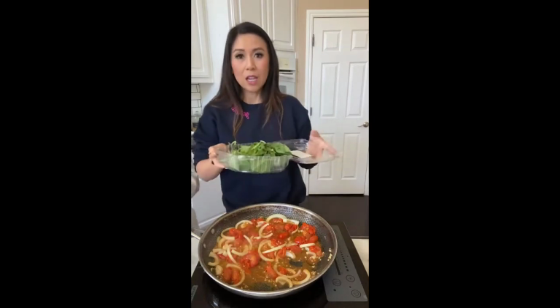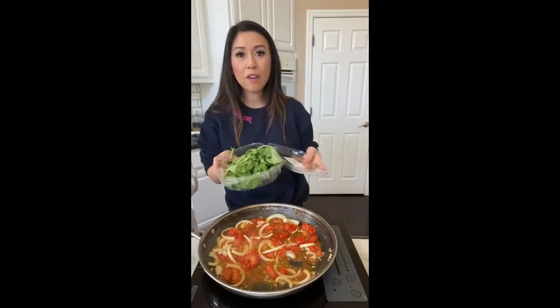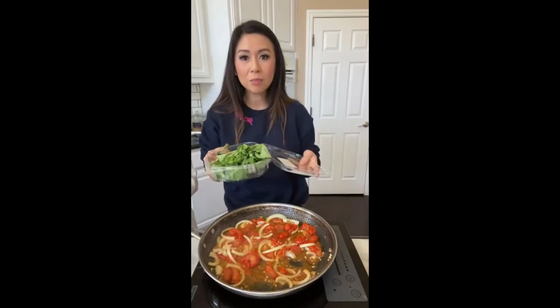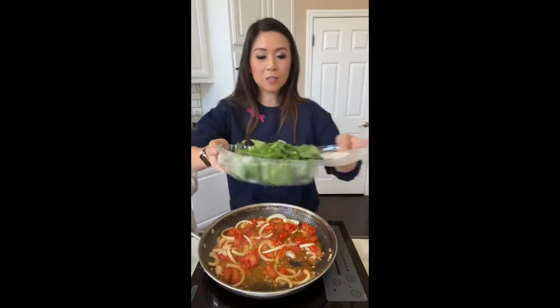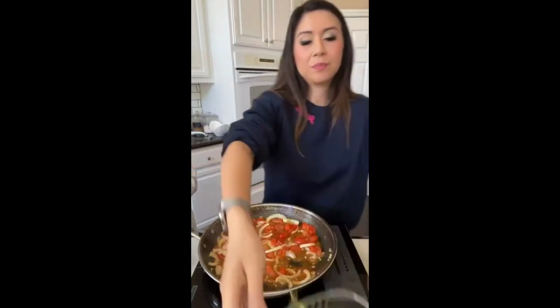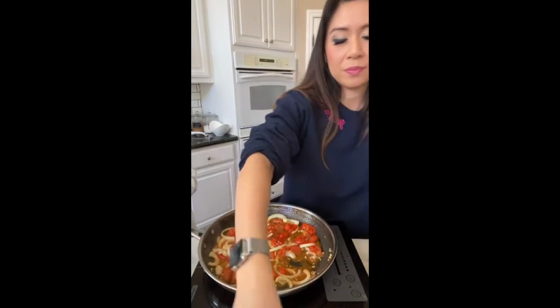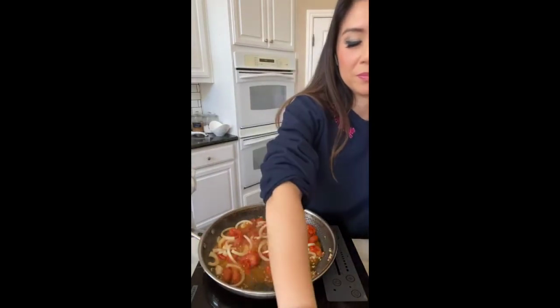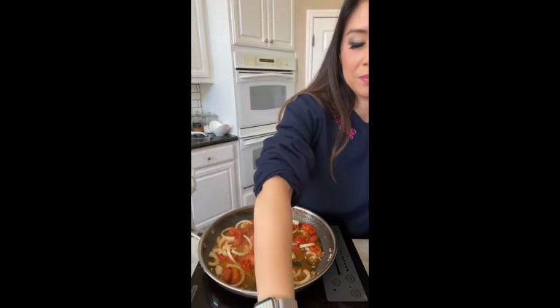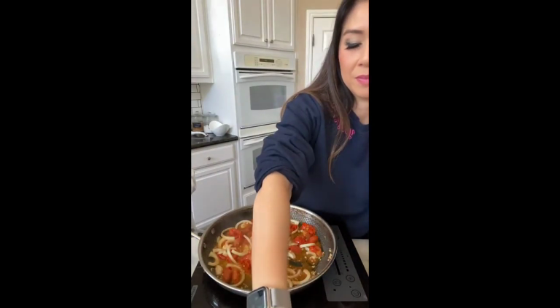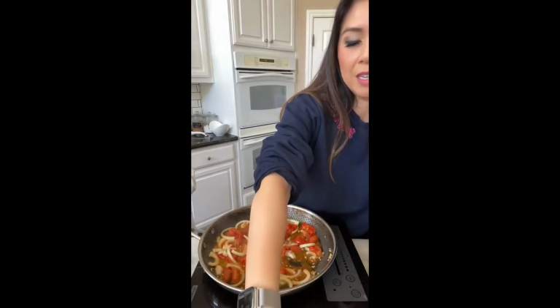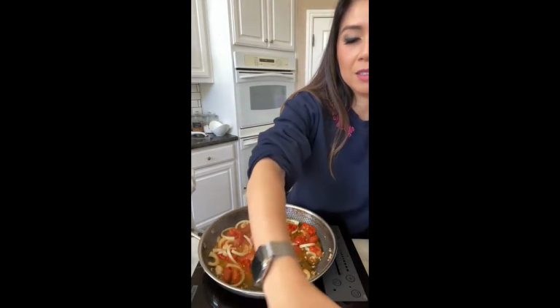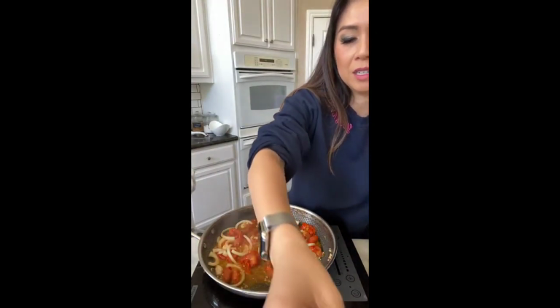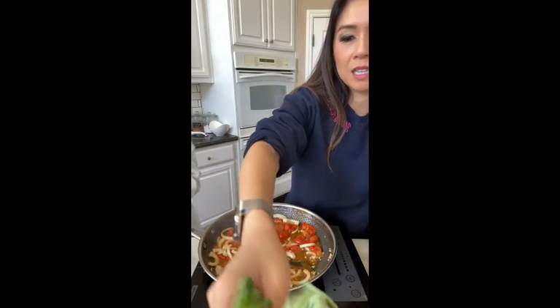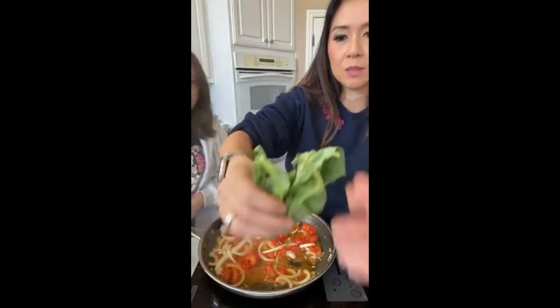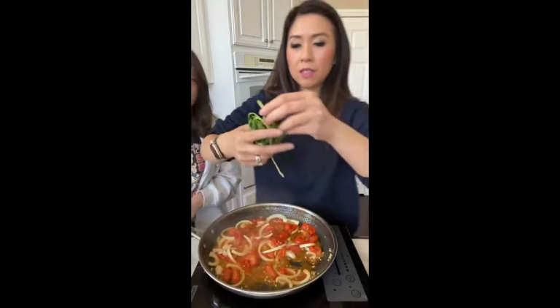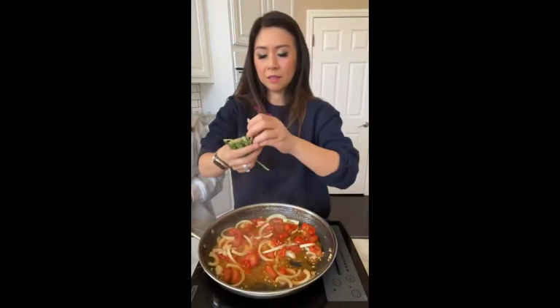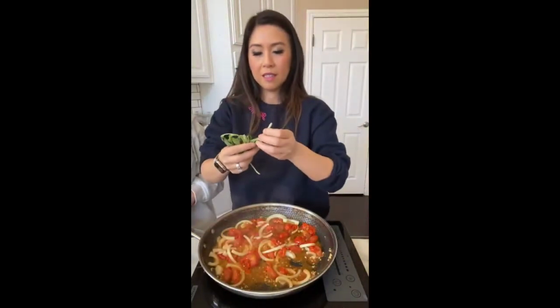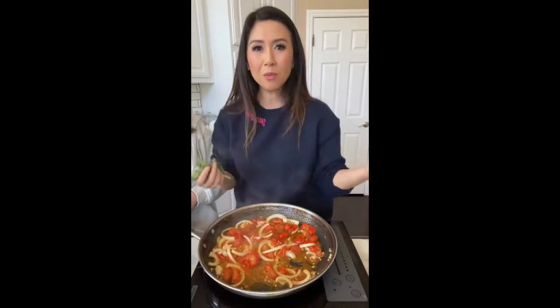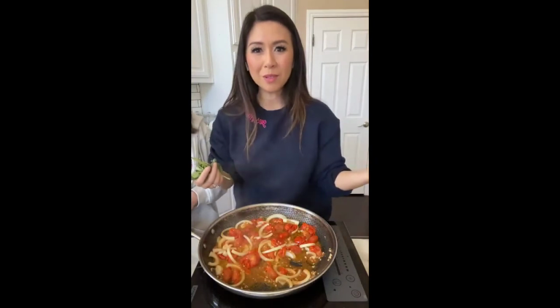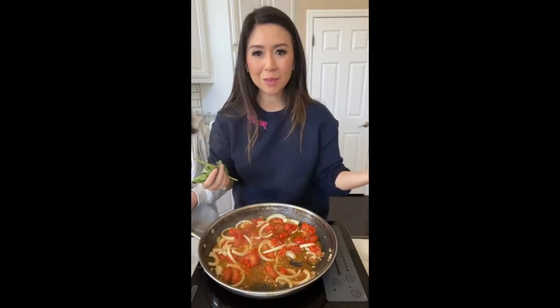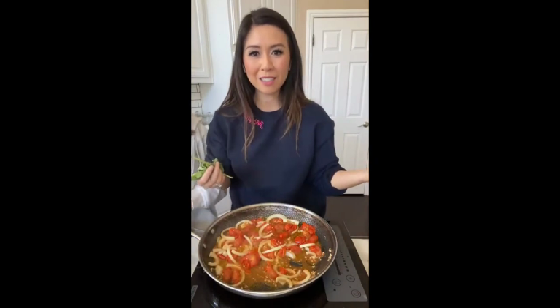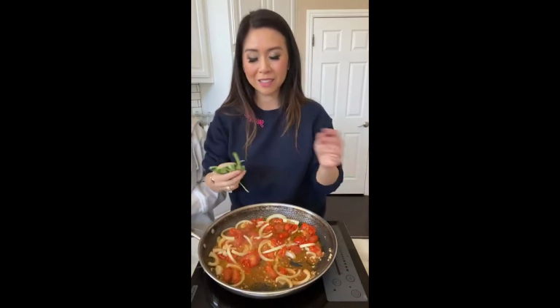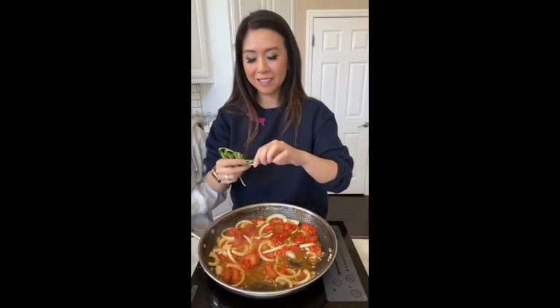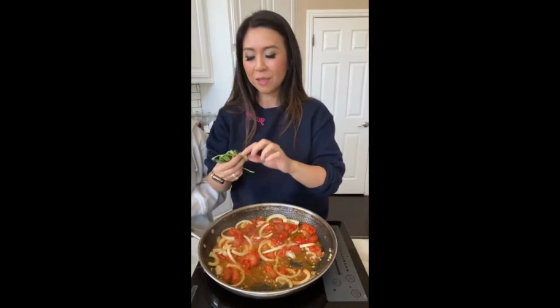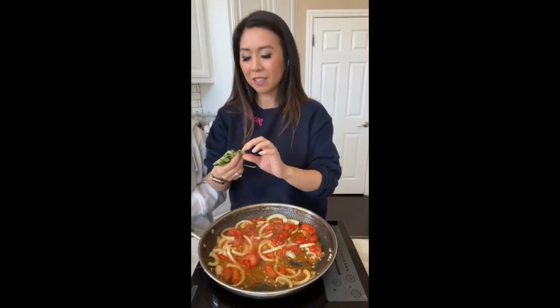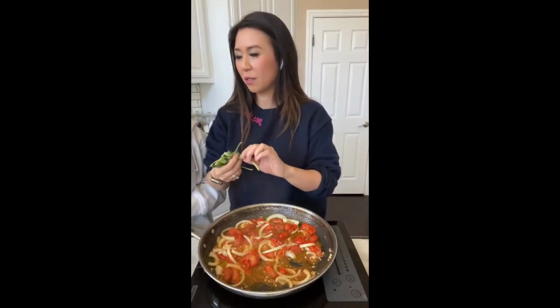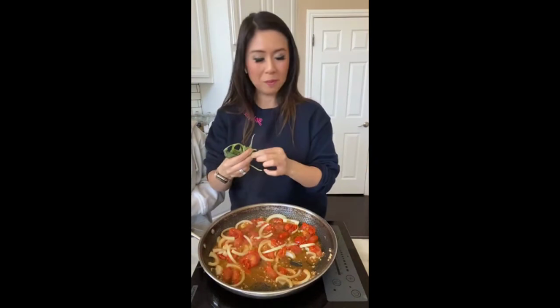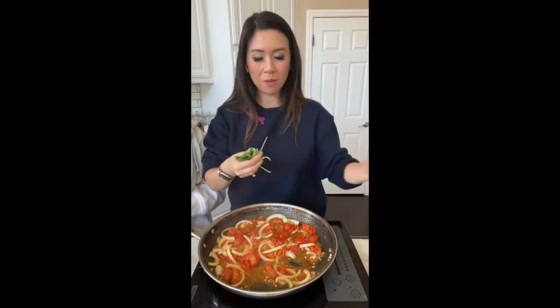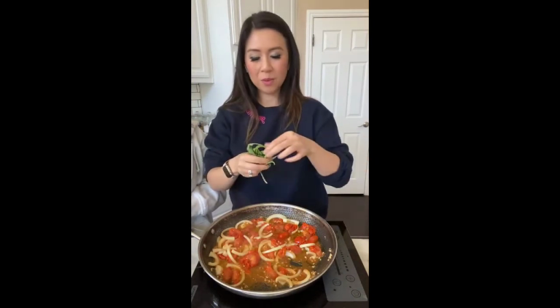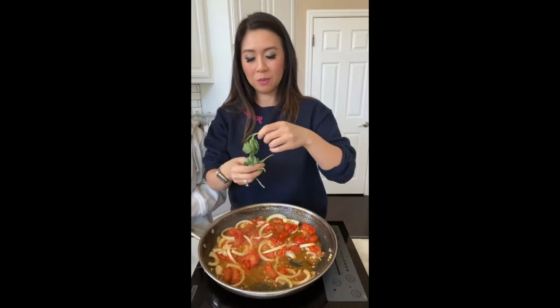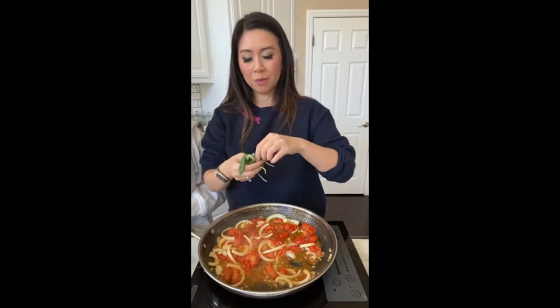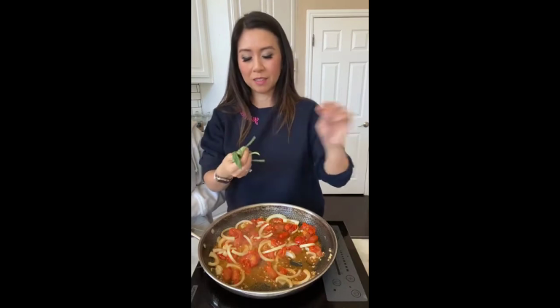And fresh basil. So we're gonna get some fresh basil here — we're almost done with this recipe. How easy was that? Besides the little mix-up, we almost messed up our pasta.